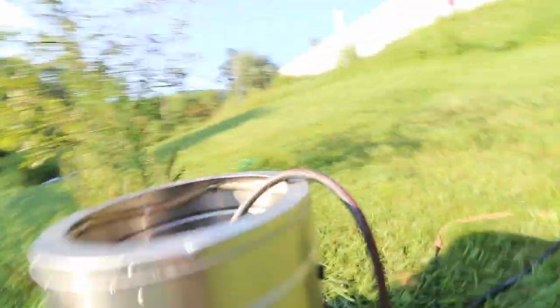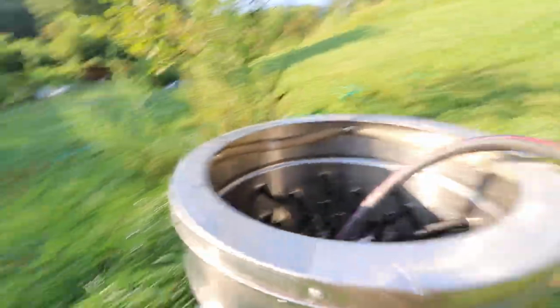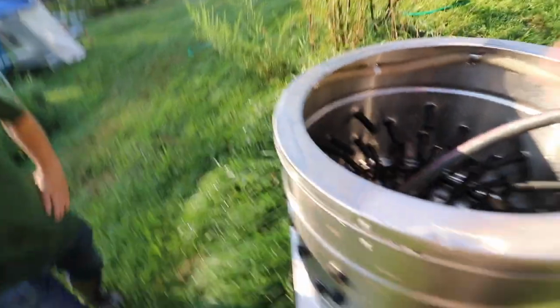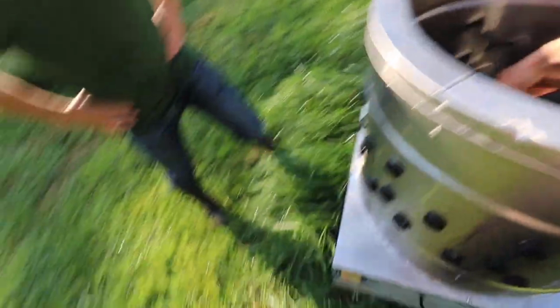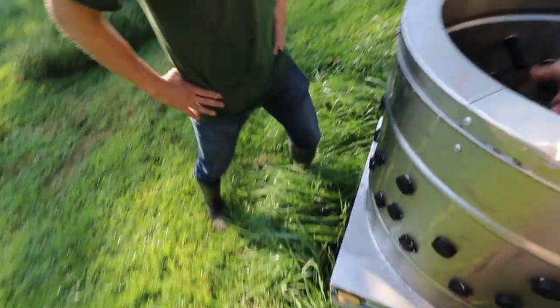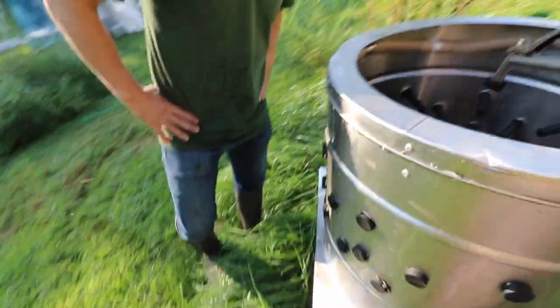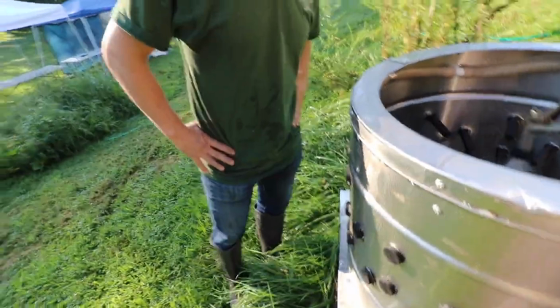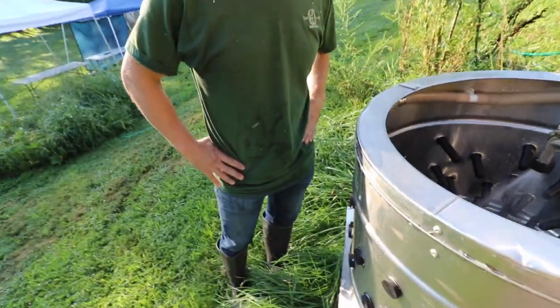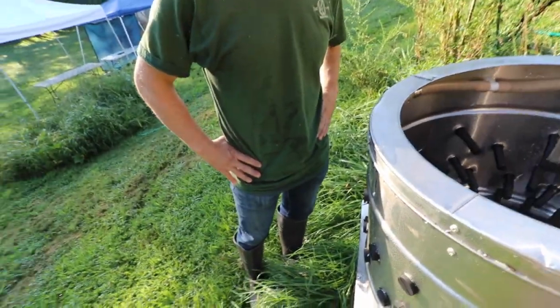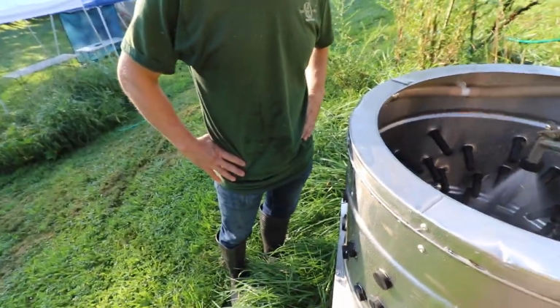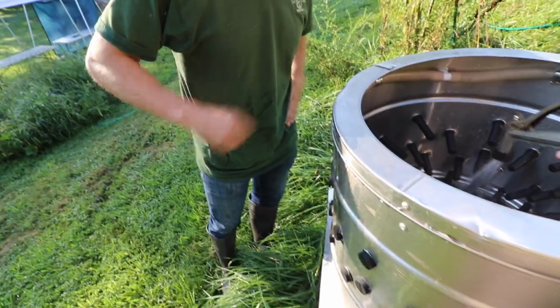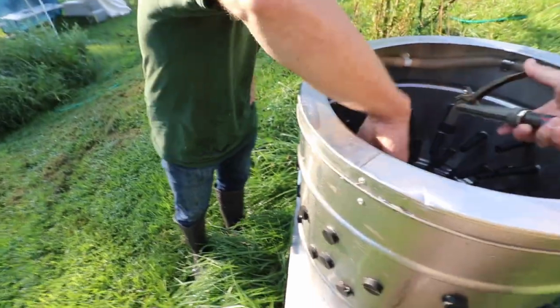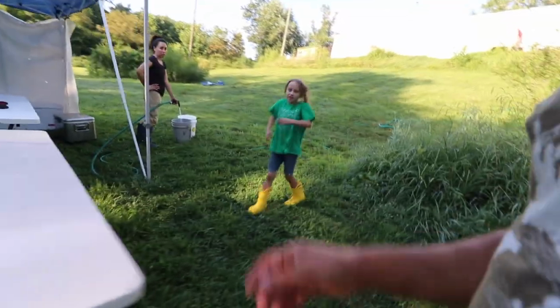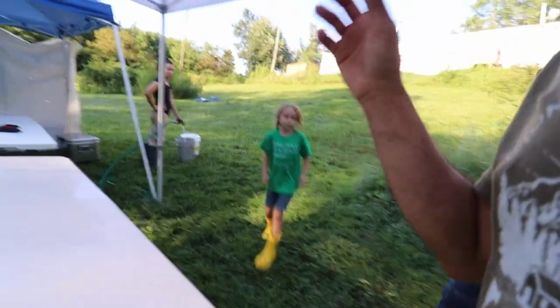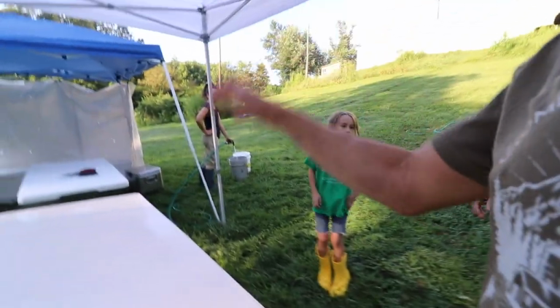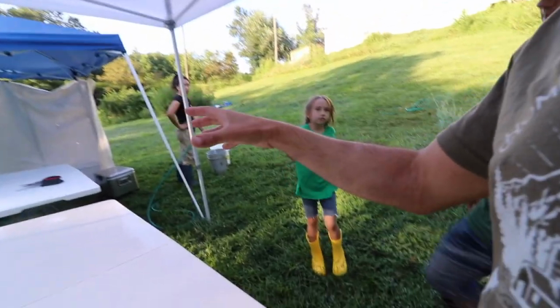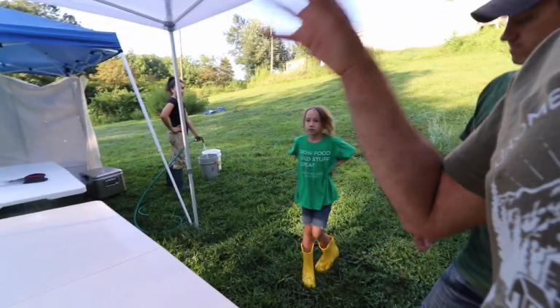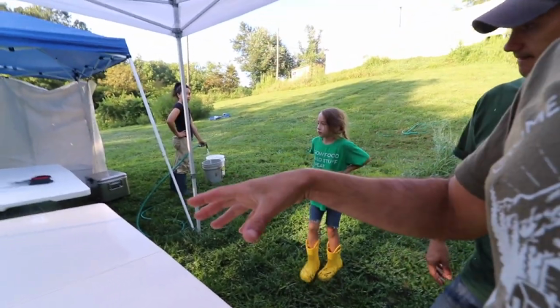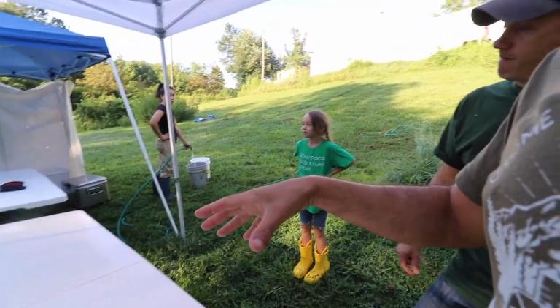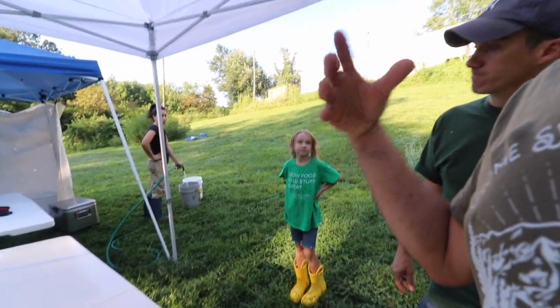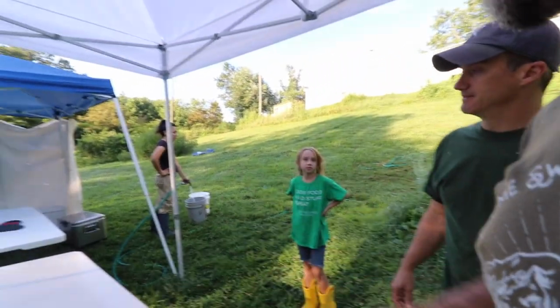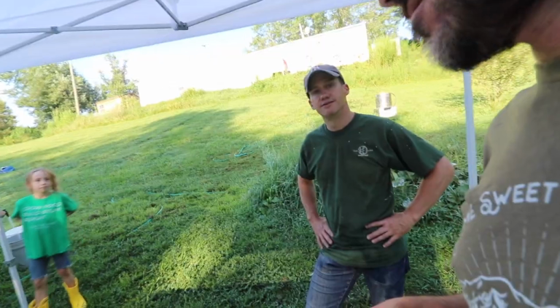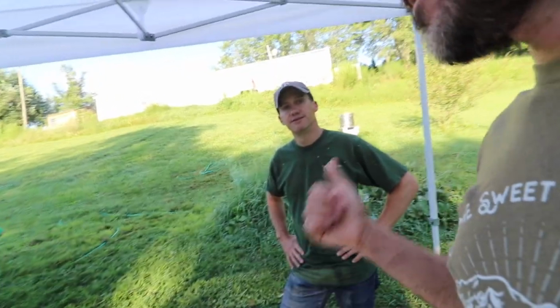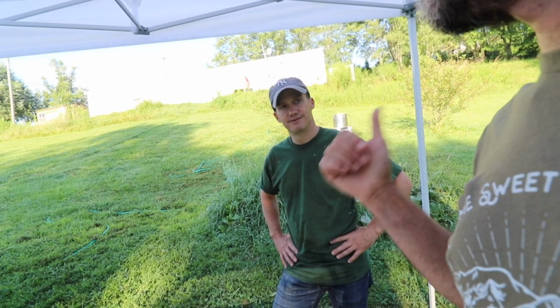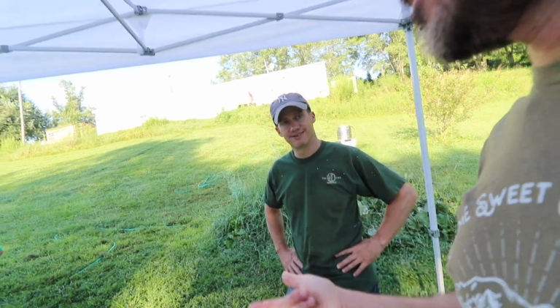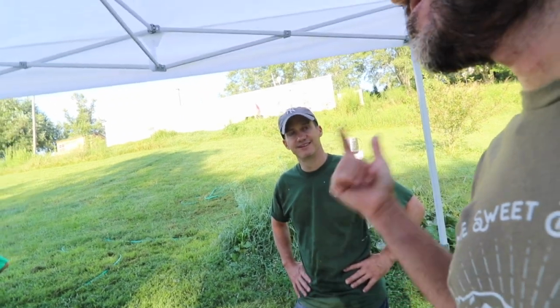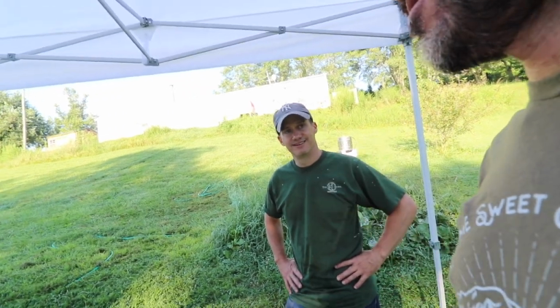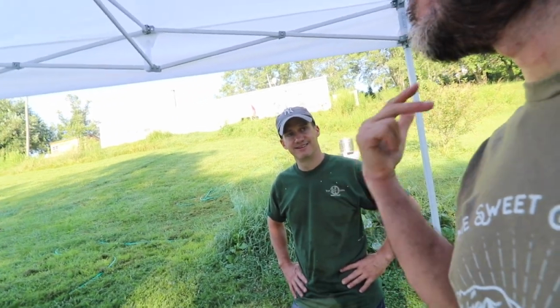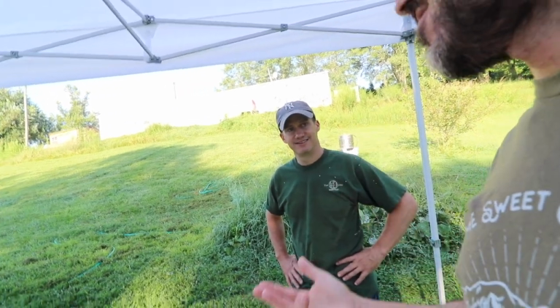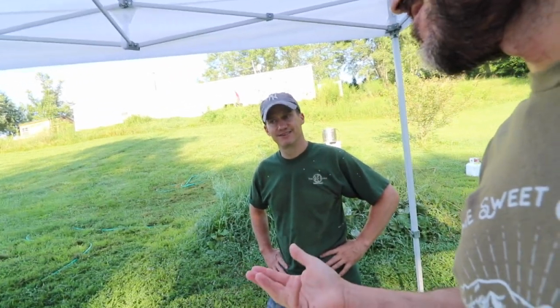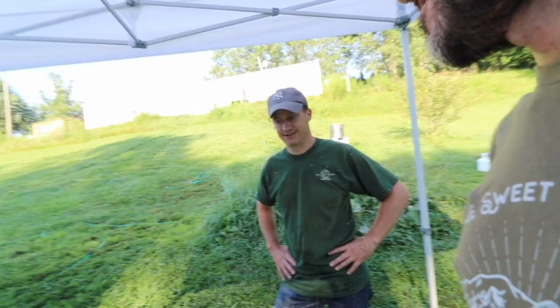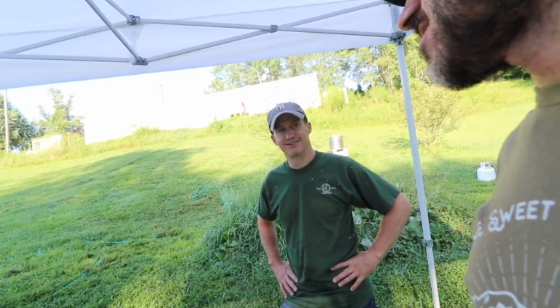When you run this thing, make sure the water is always on. Then they go on the table and this is where we do all the eviscerating — necks, feet, heart, liver. That's what we save.